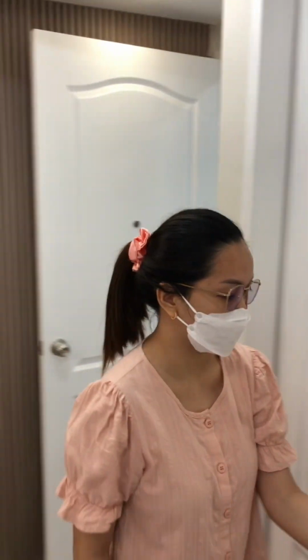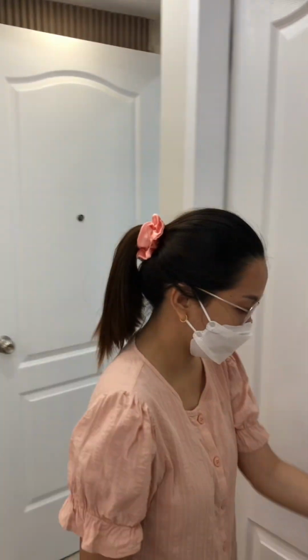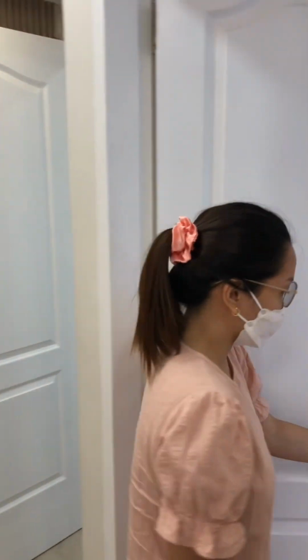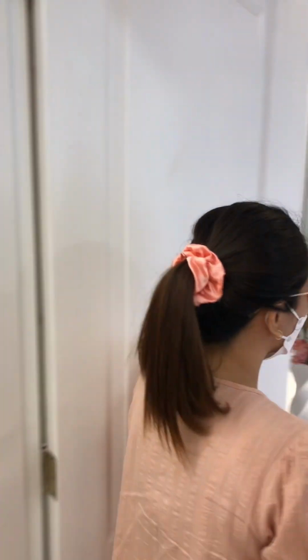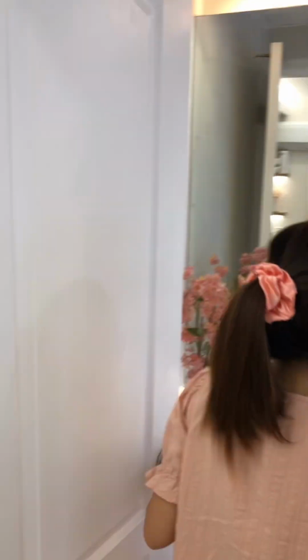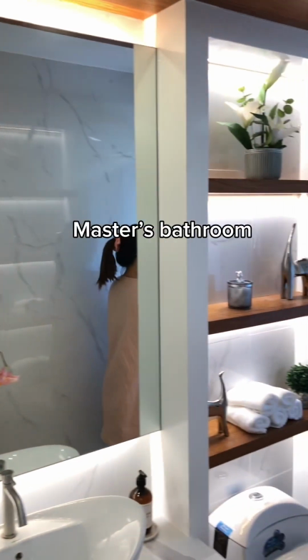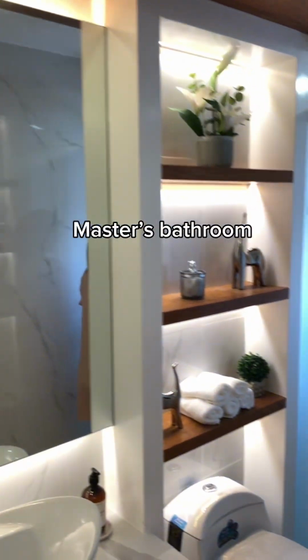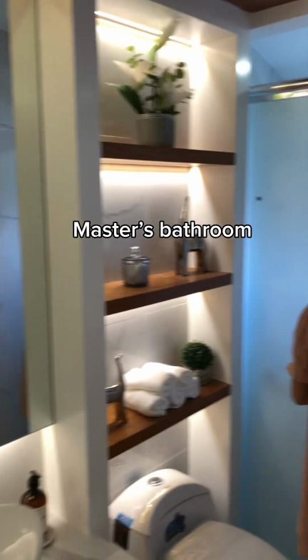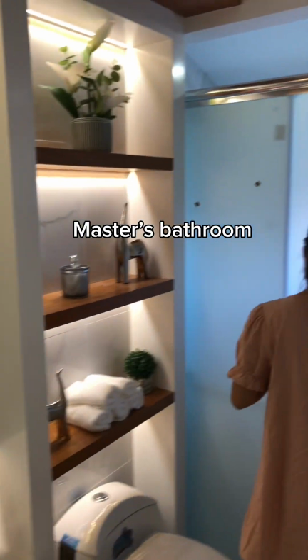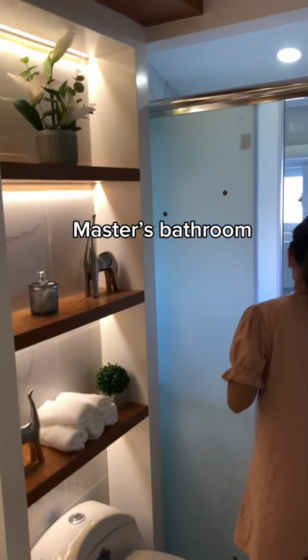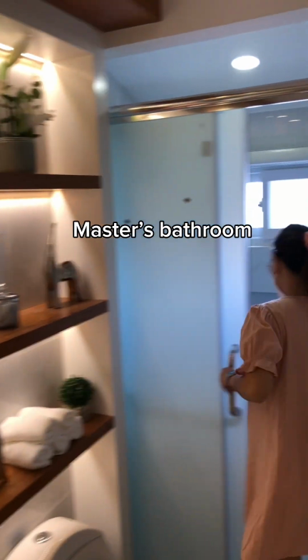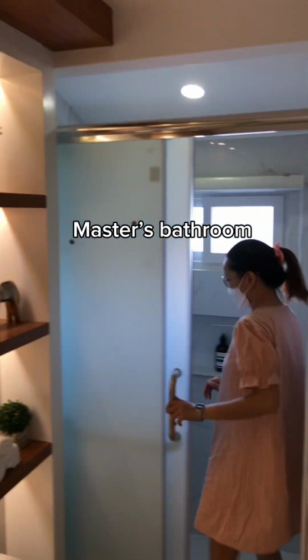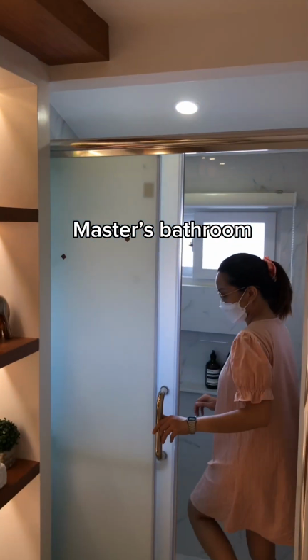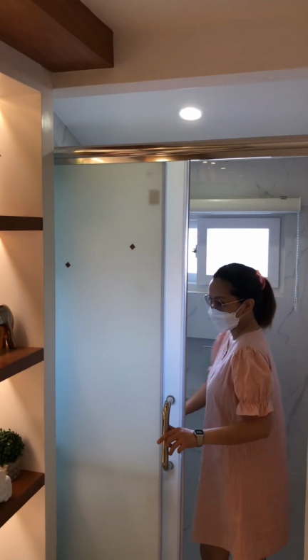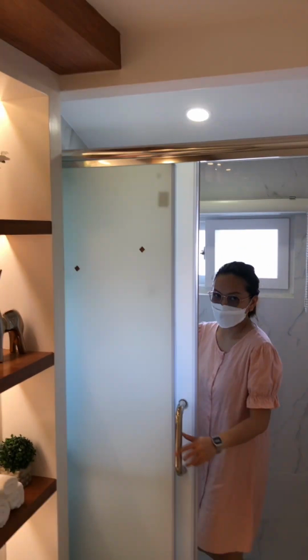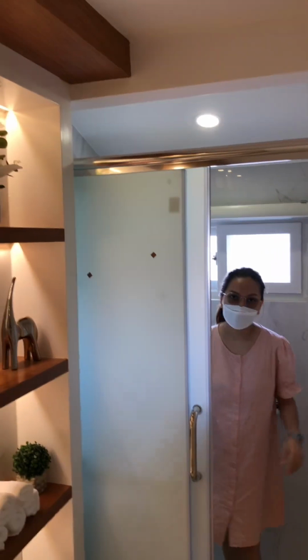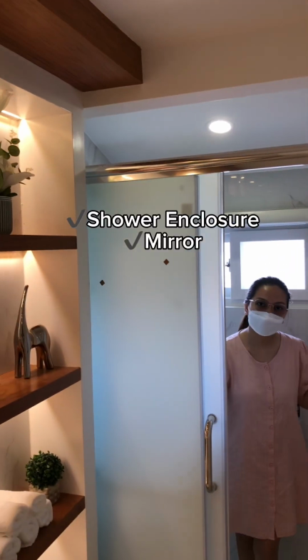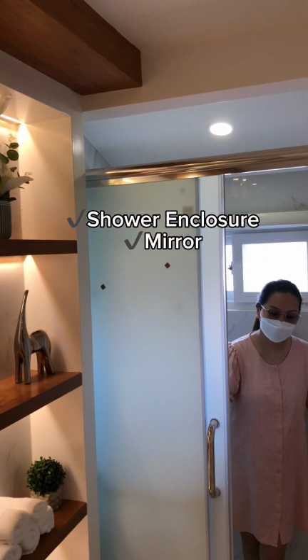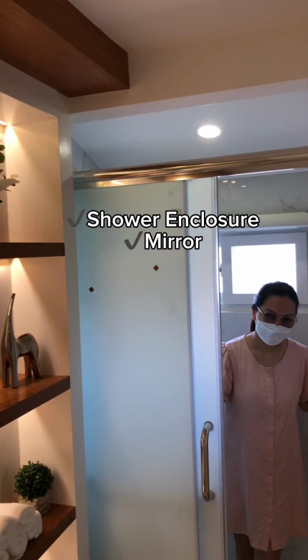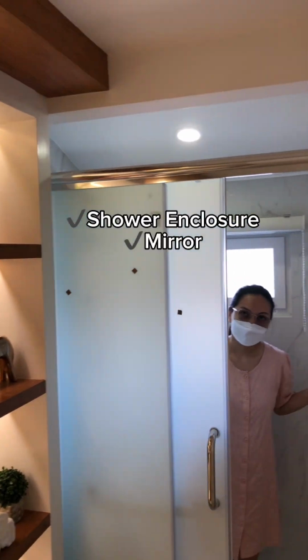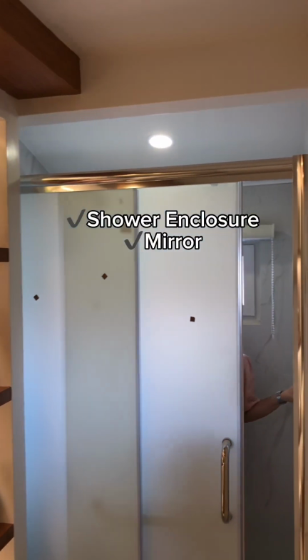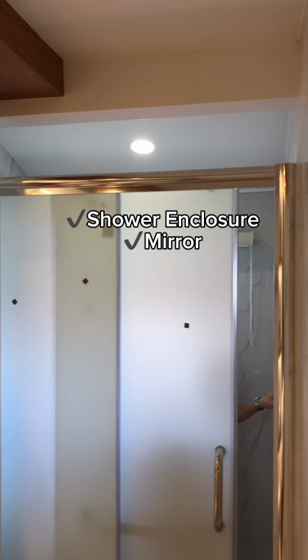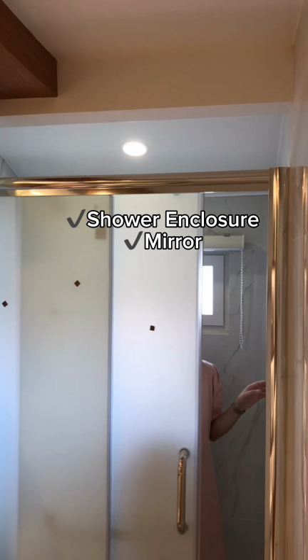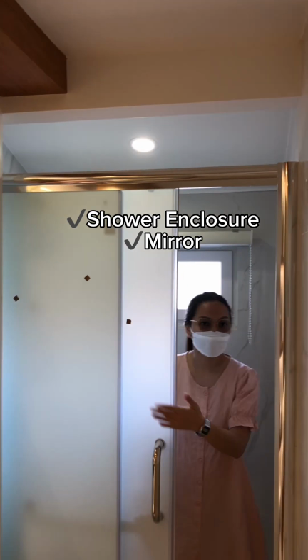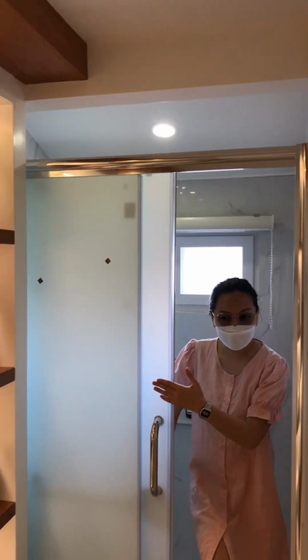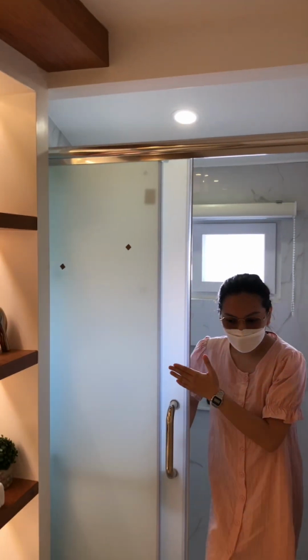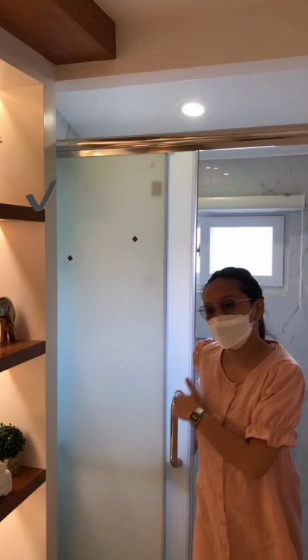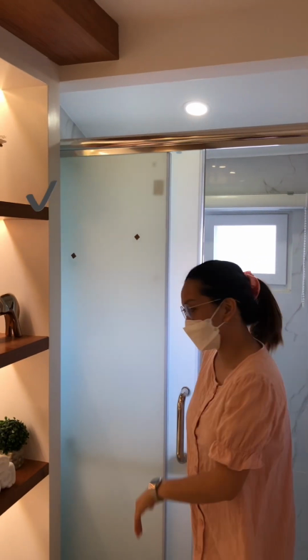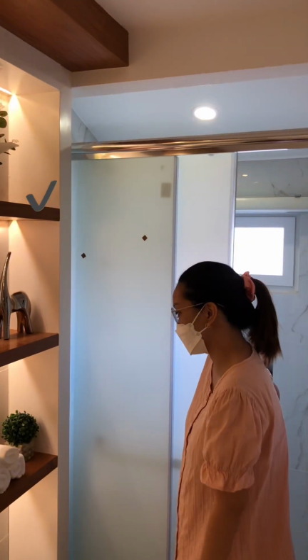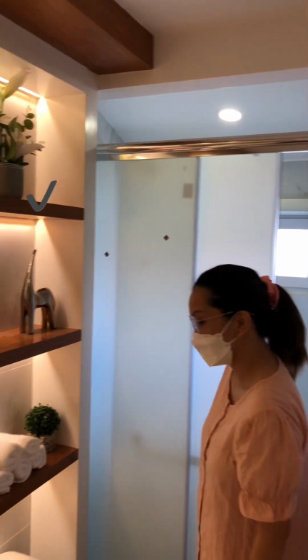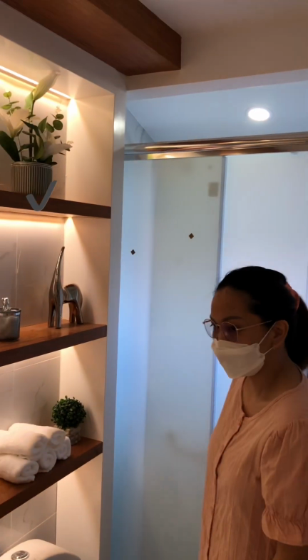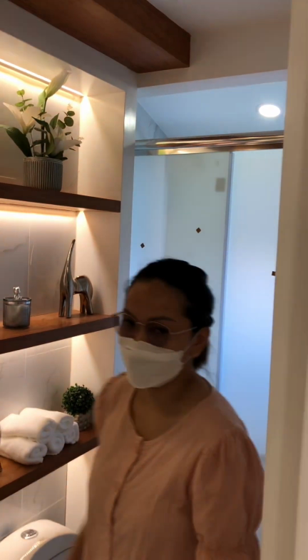And the master's bathroom. Shower enclosure, mirror, those lights, and even these layers.